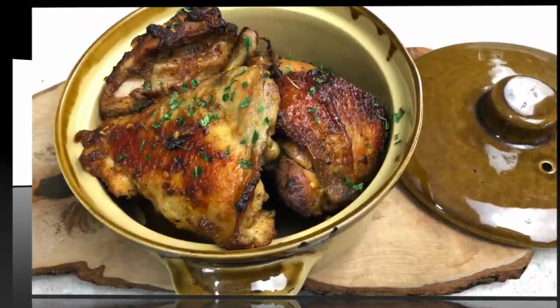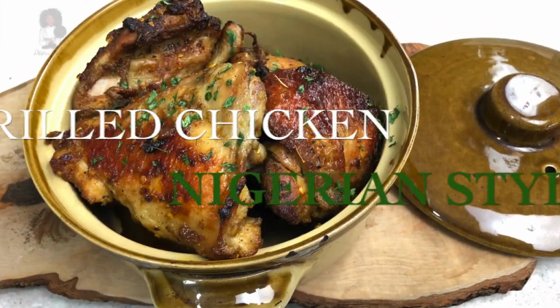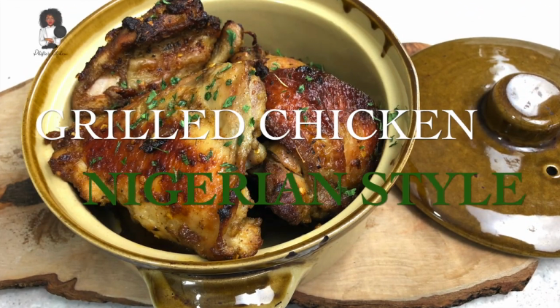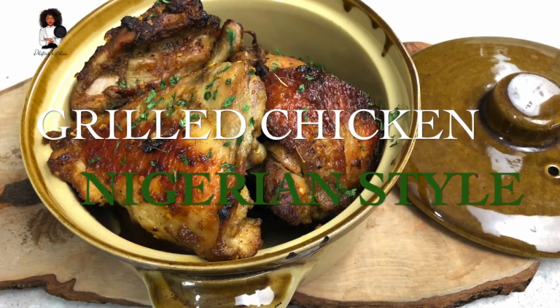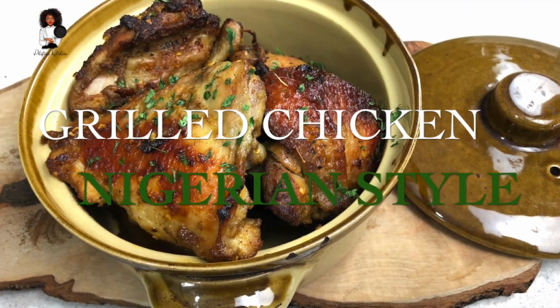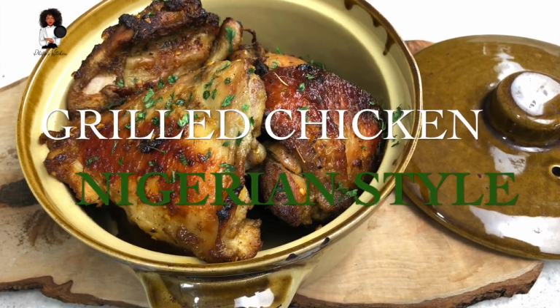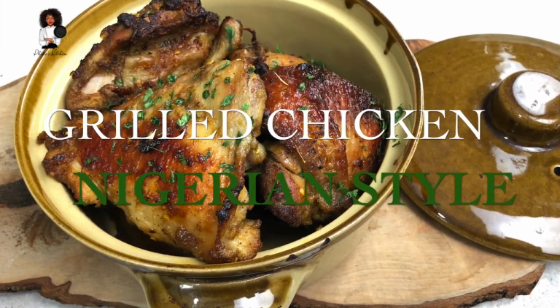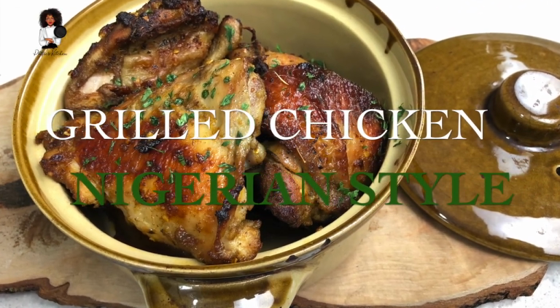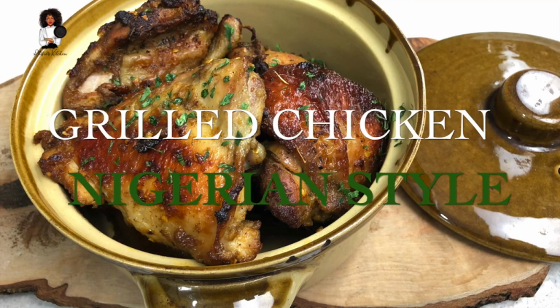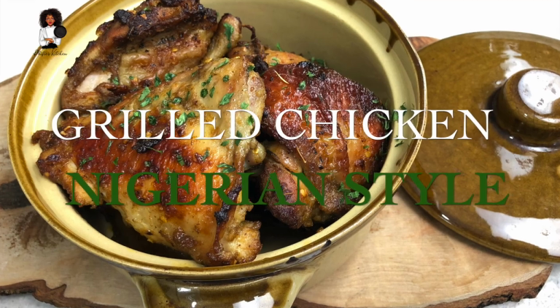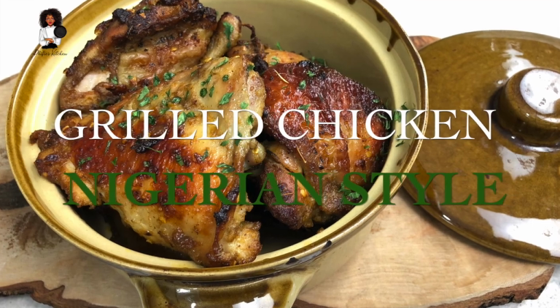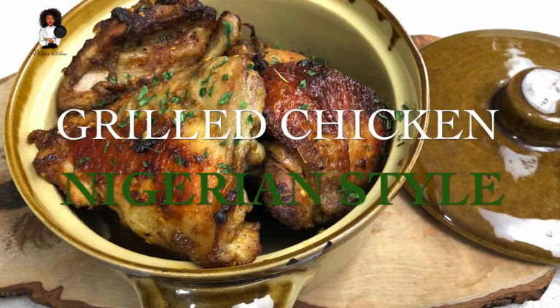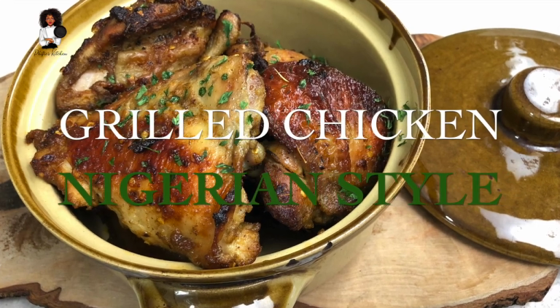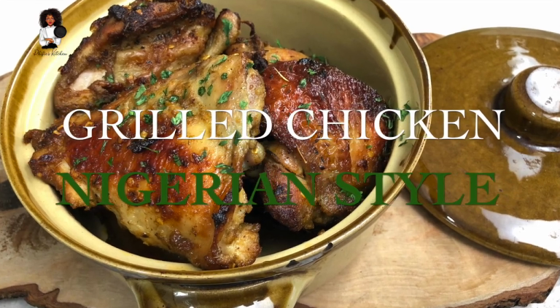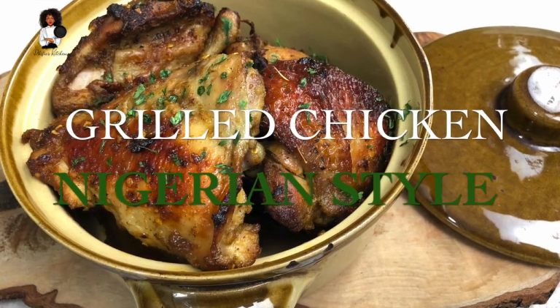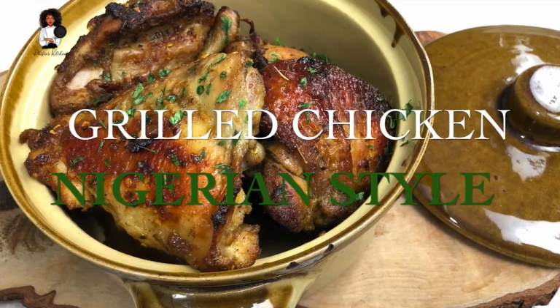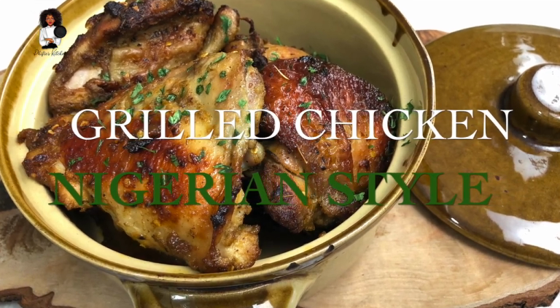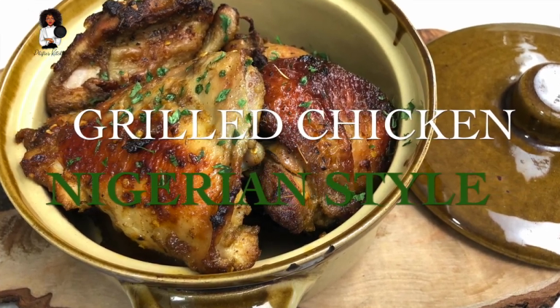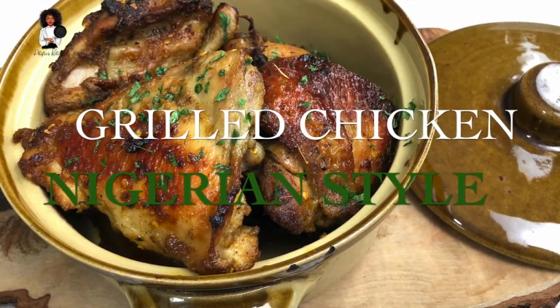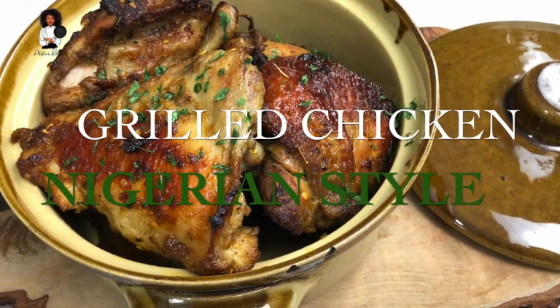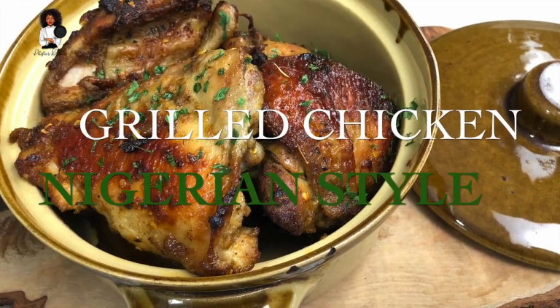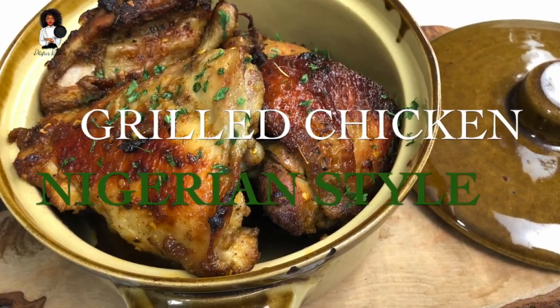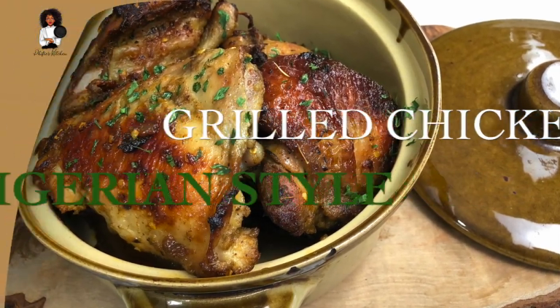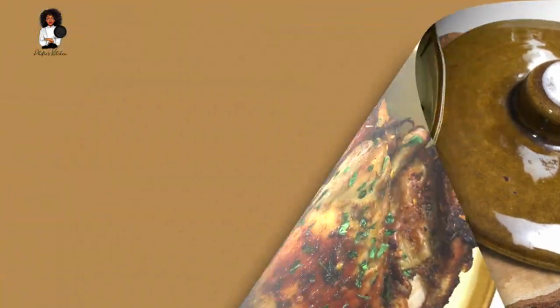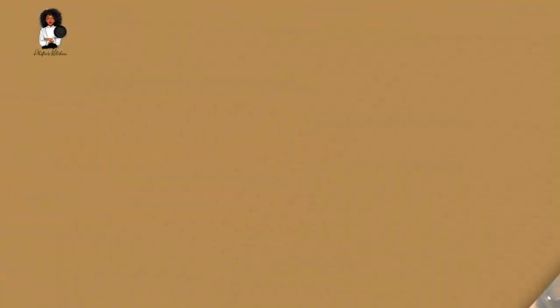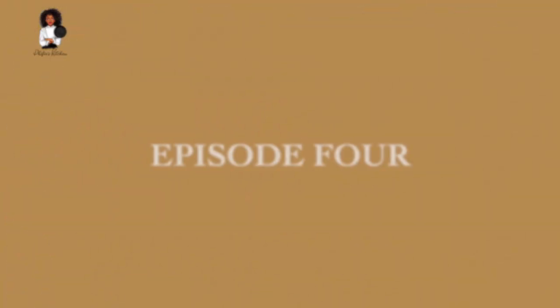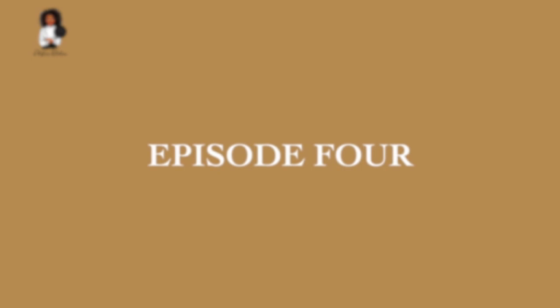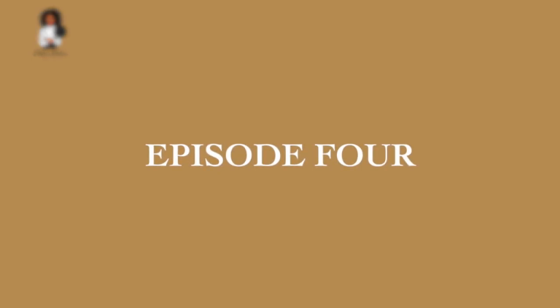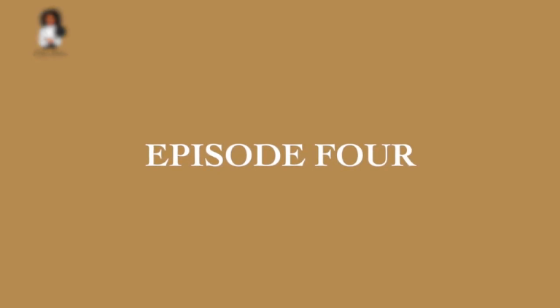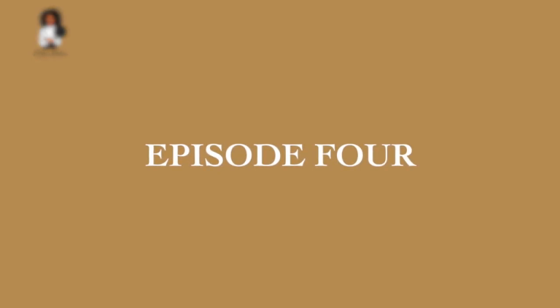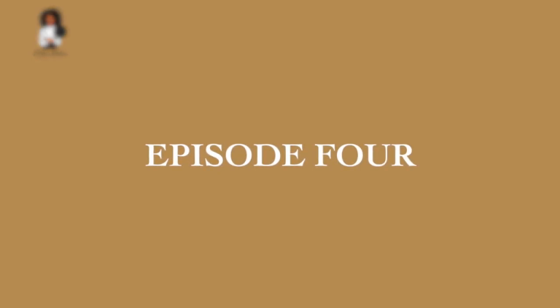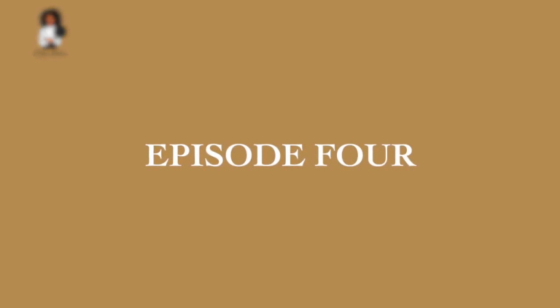Hey beautiful people, welcome to Fifi's Kitchen. It is still your favorite girl on the microphone - it's your girl O-P-H-E-L-I-A, yes!